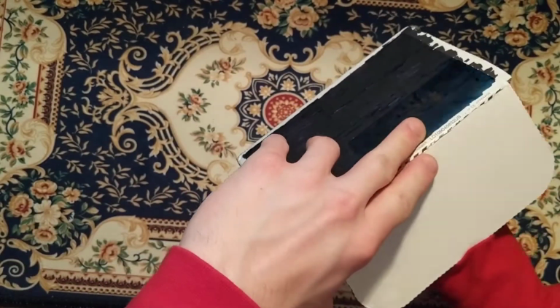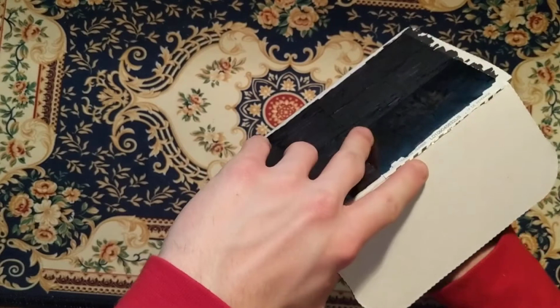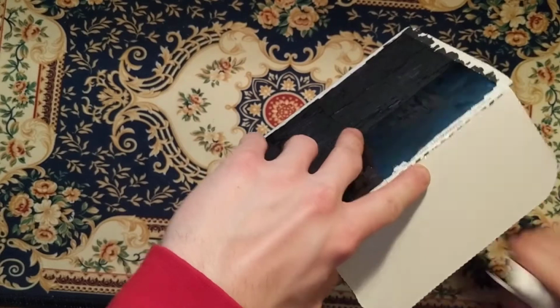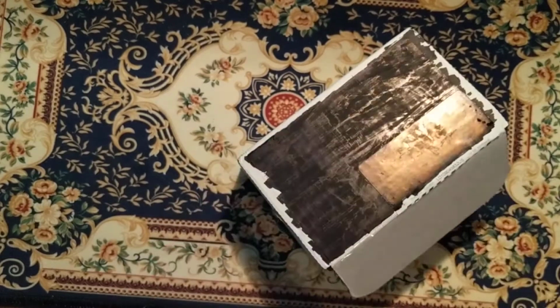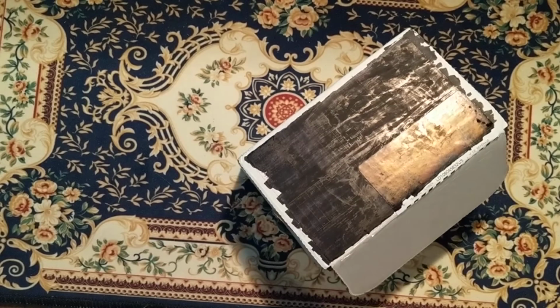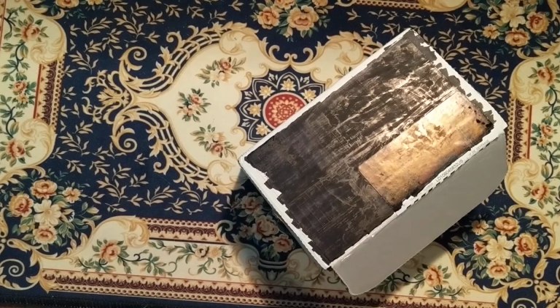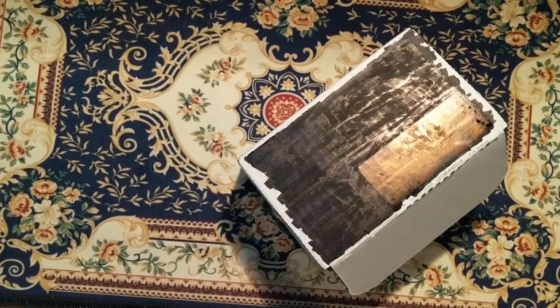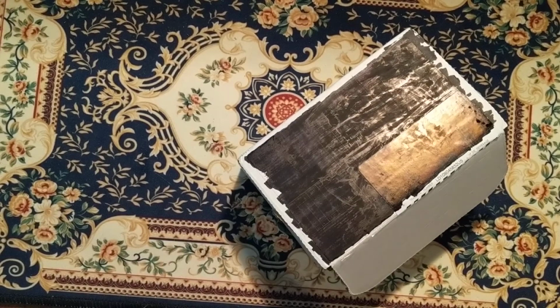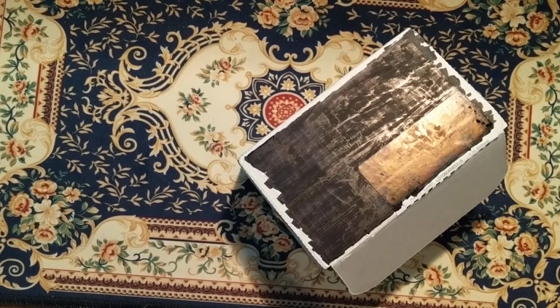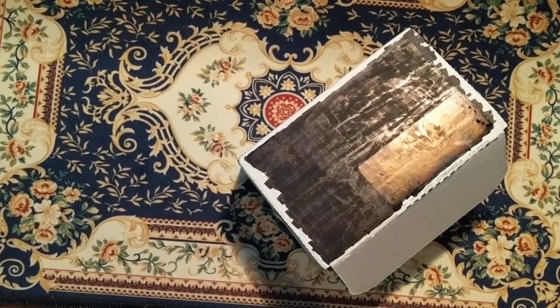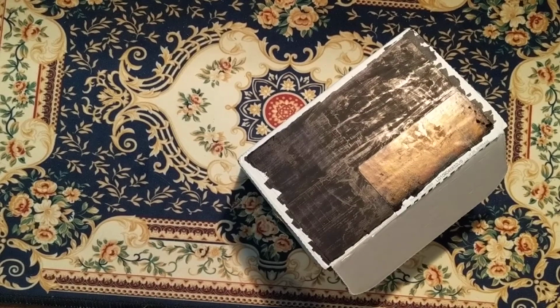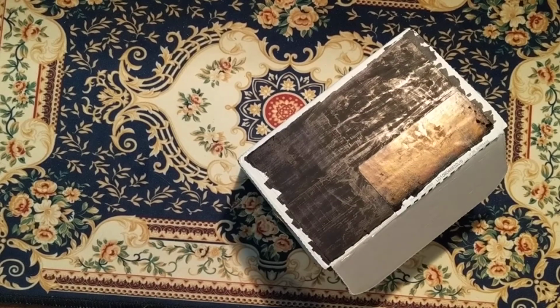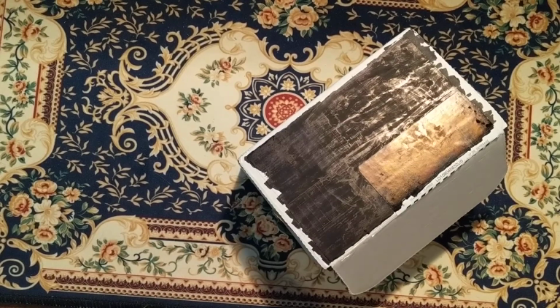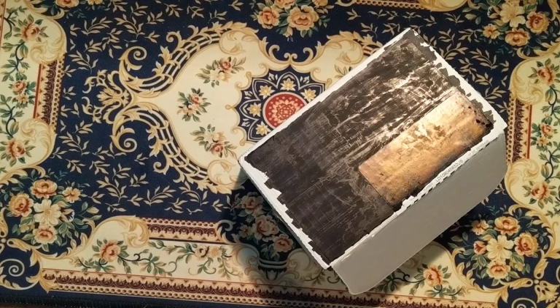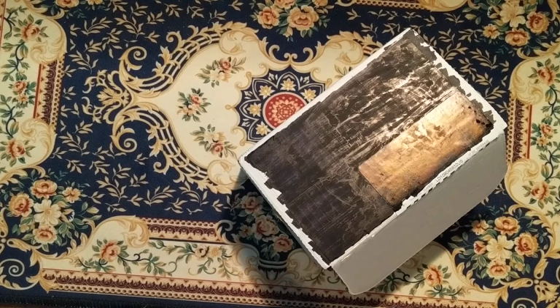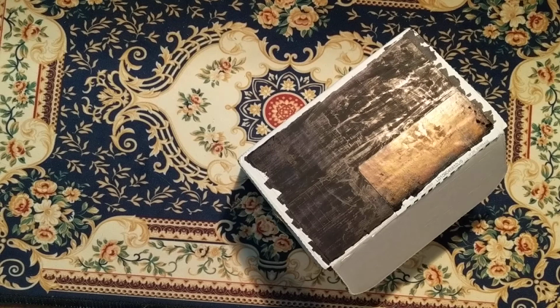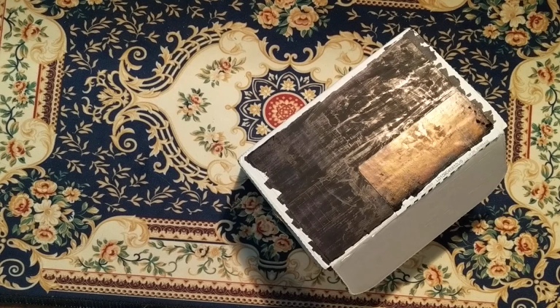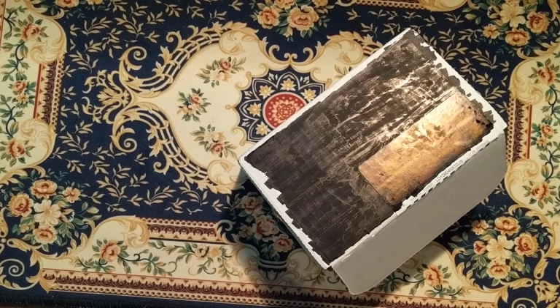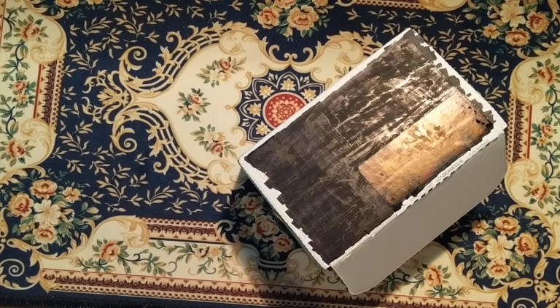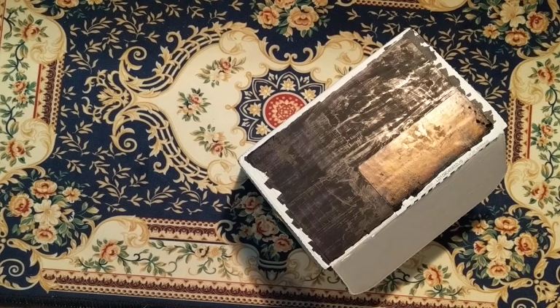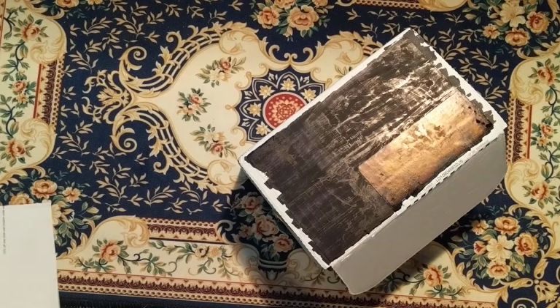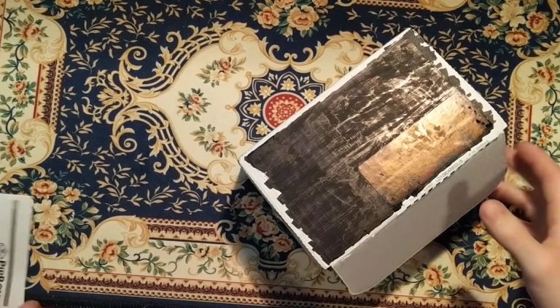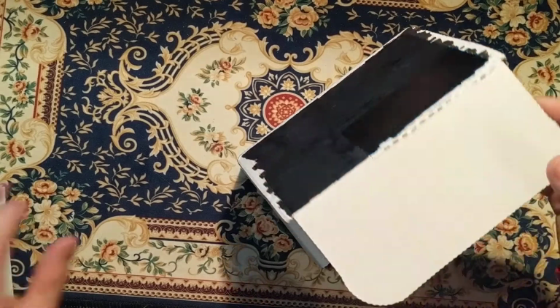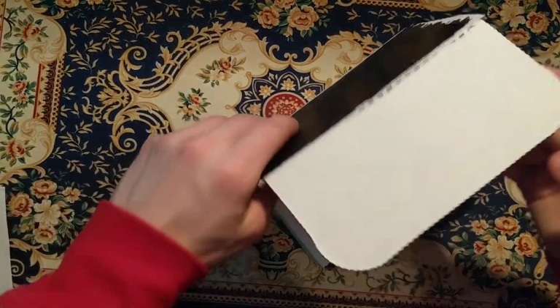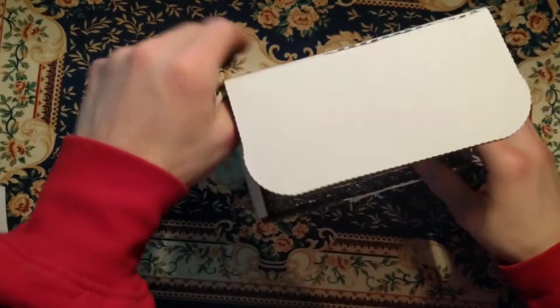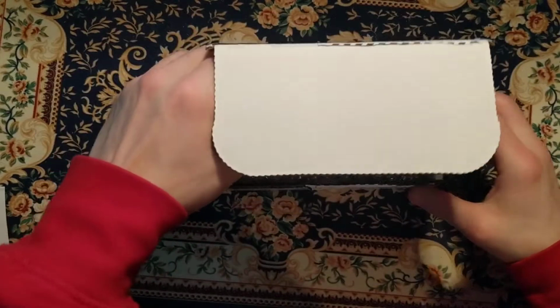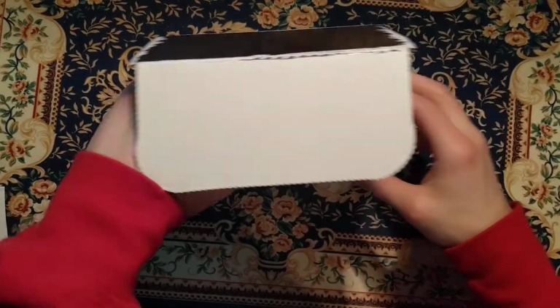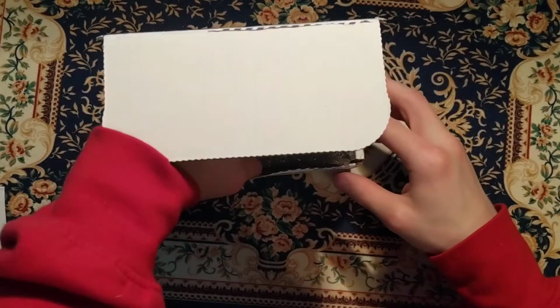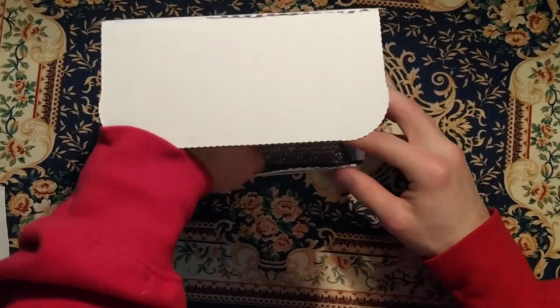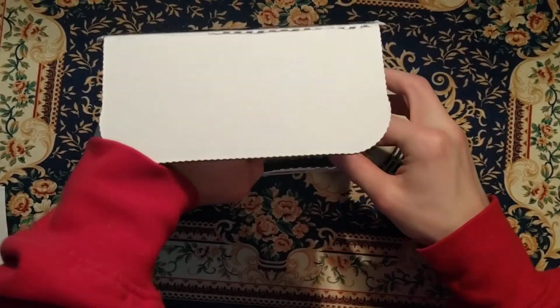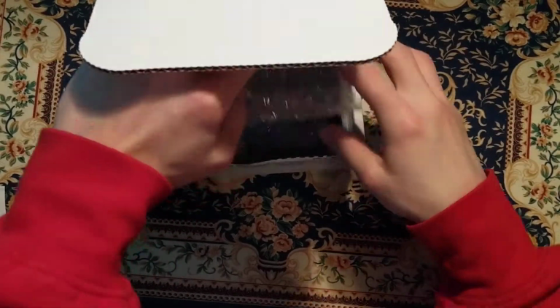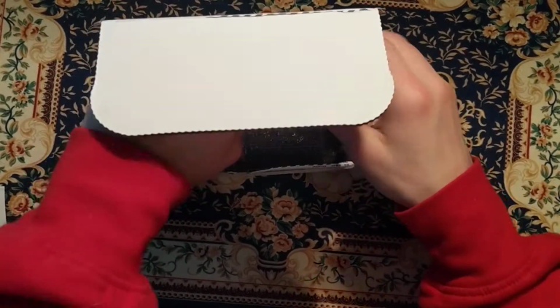Take out the packing slip. This is the May month of Pip Box Club. So we got six decks.